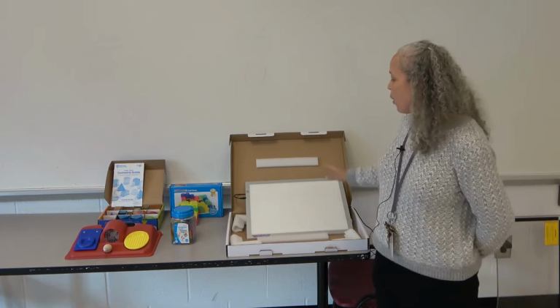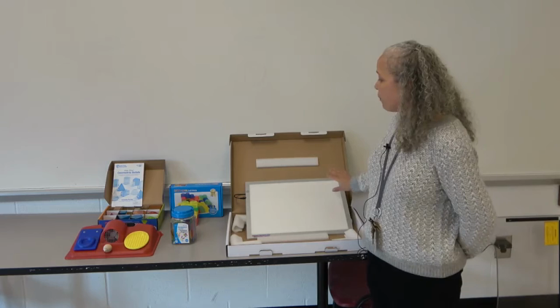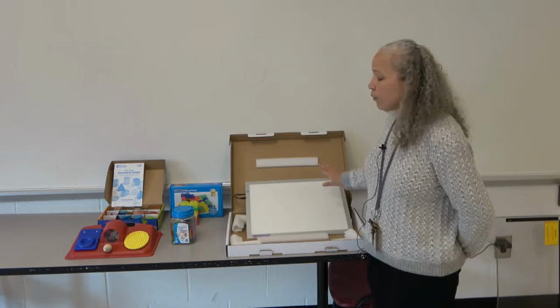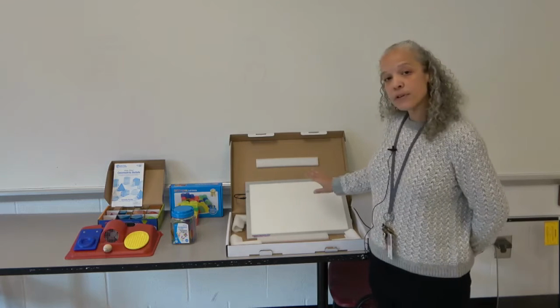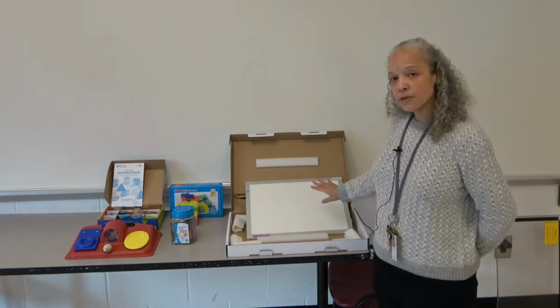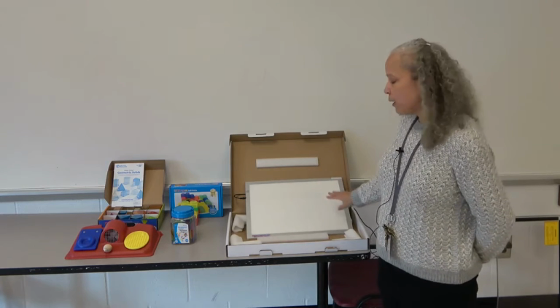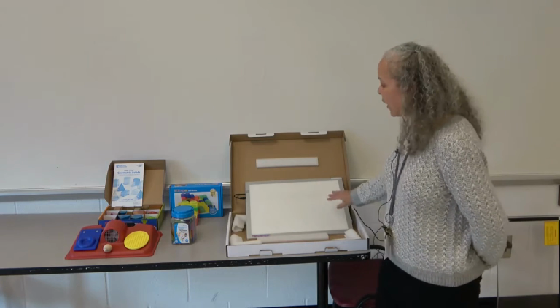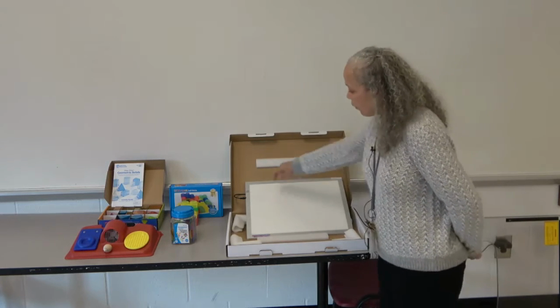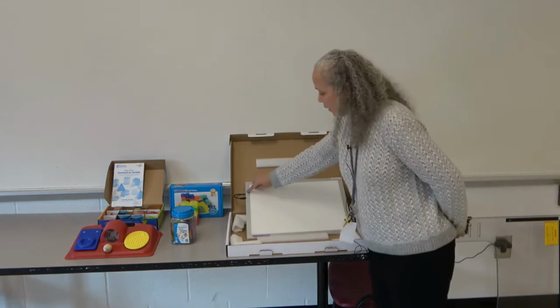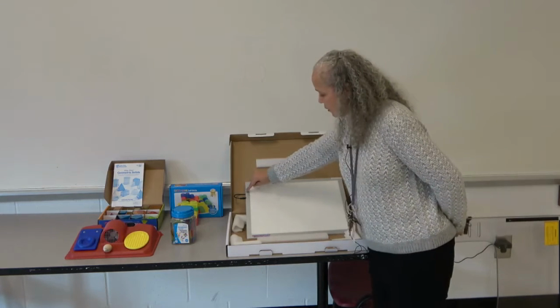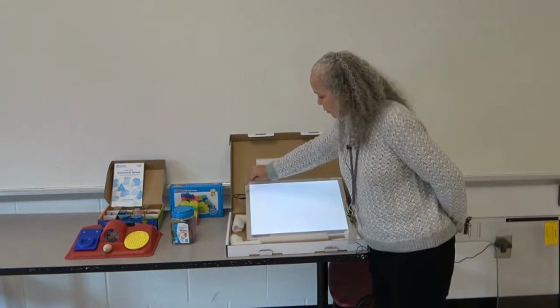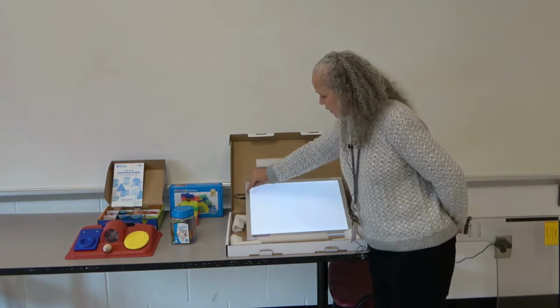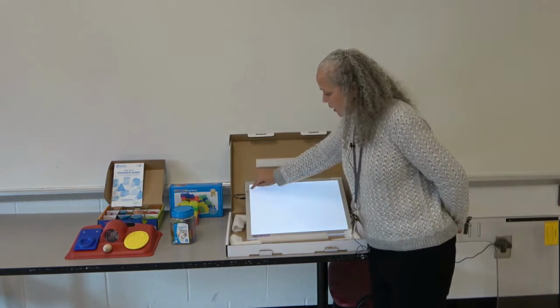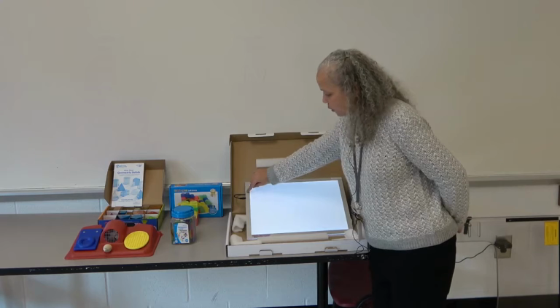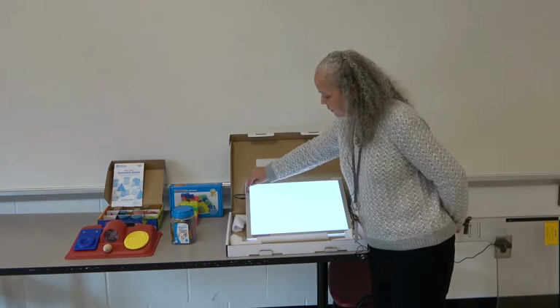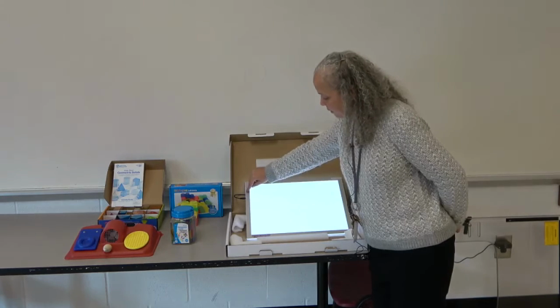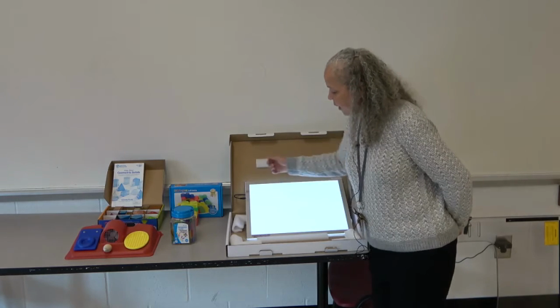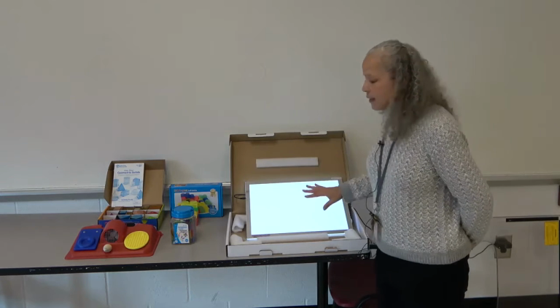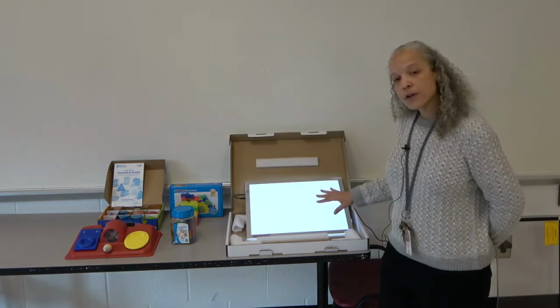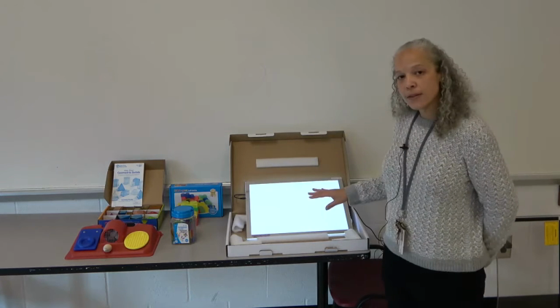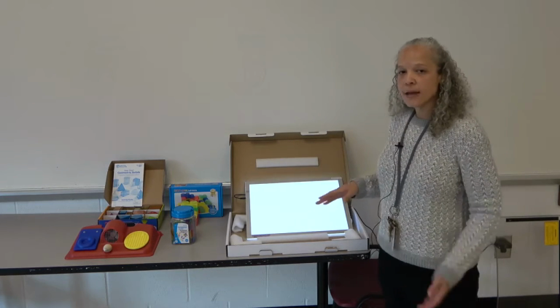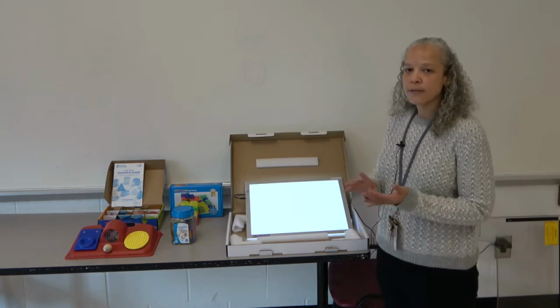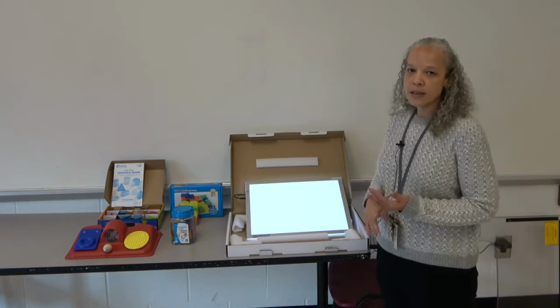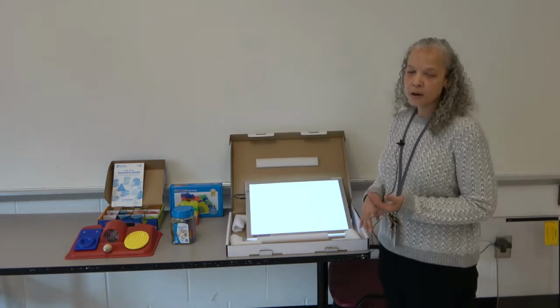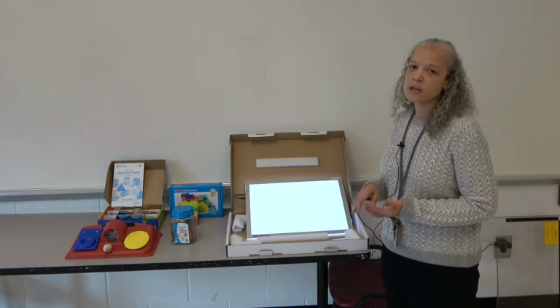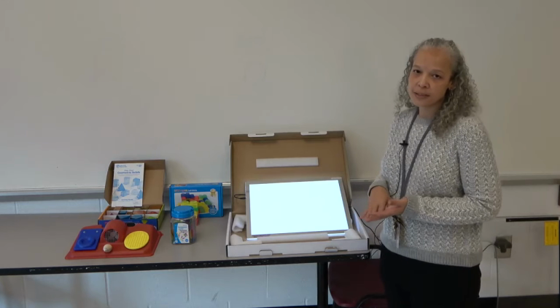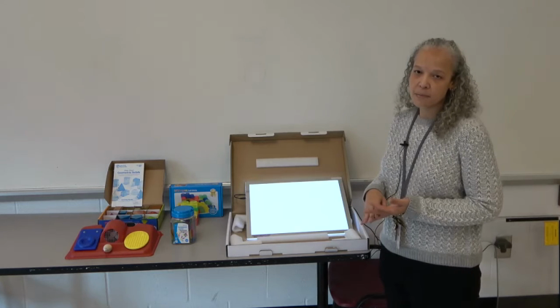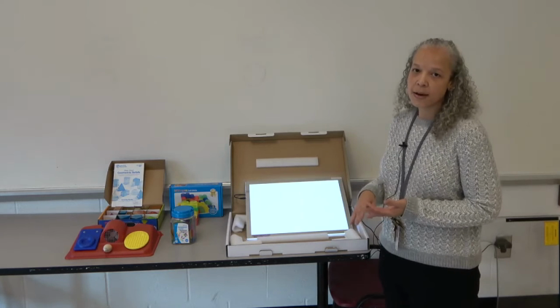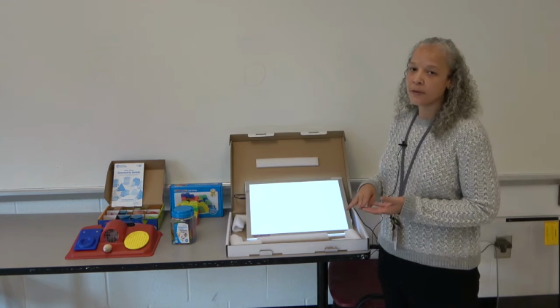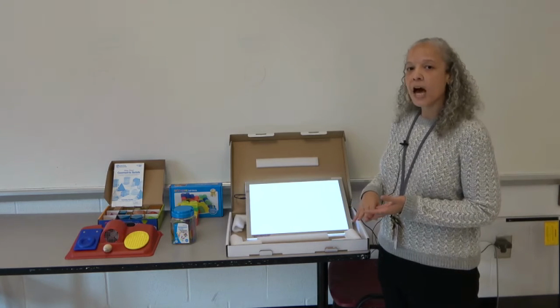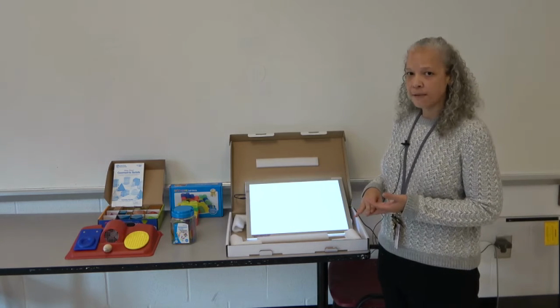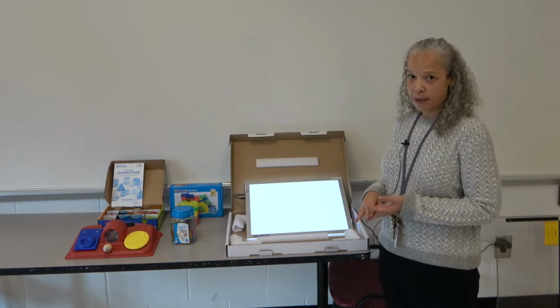What we bought for one particular student was a light board — it turns on like this and it has three different settings. This is for a student who is not only visually impaired, but also physically impaired and severely cognitively impaired.